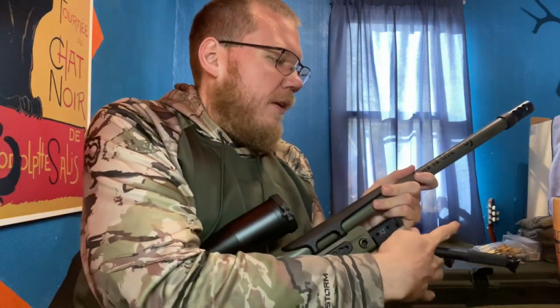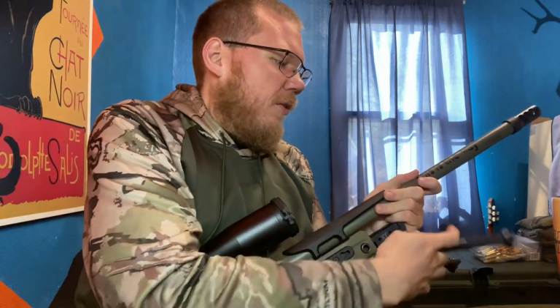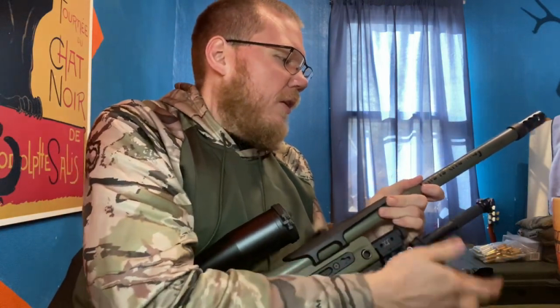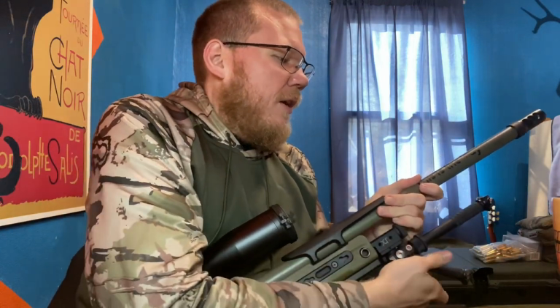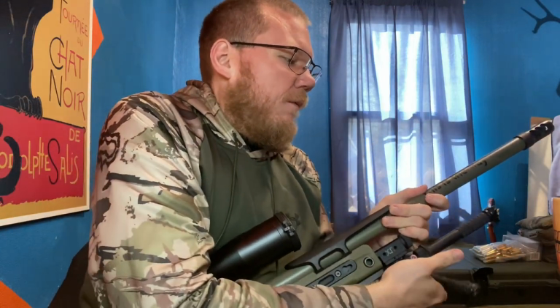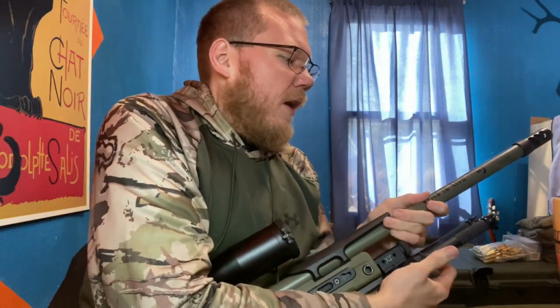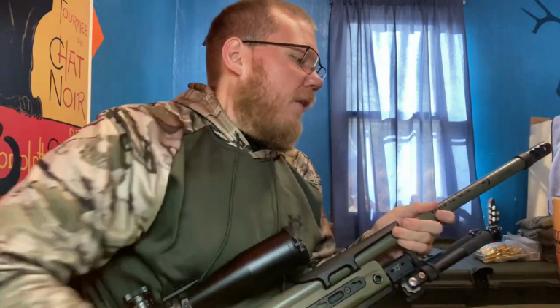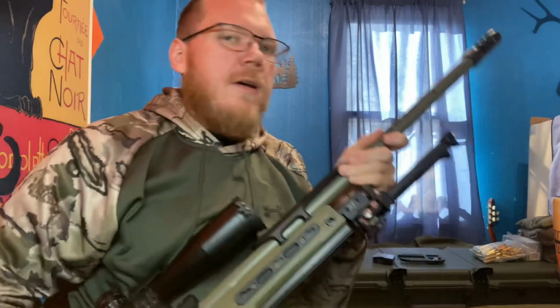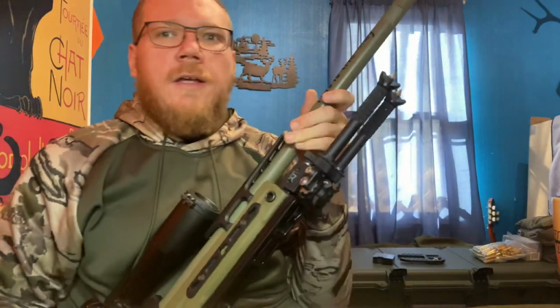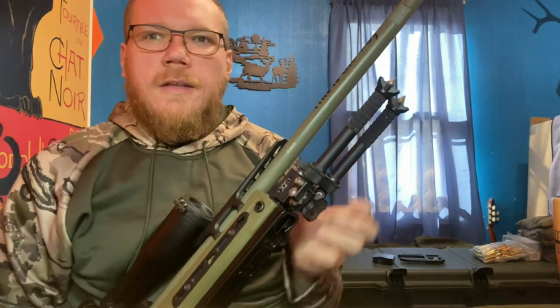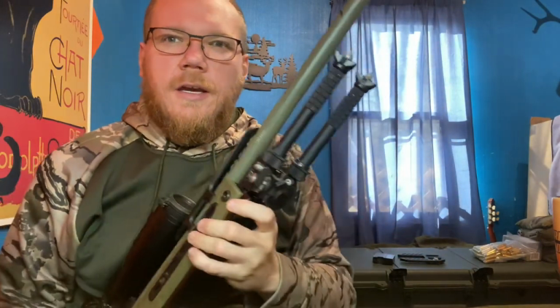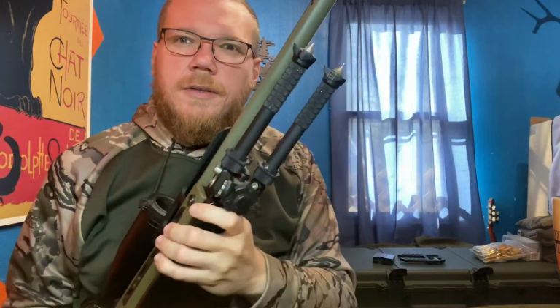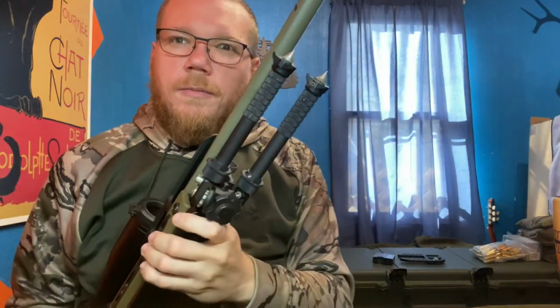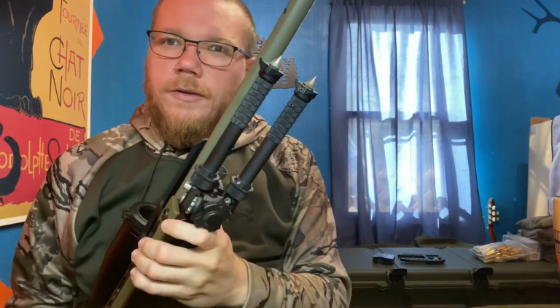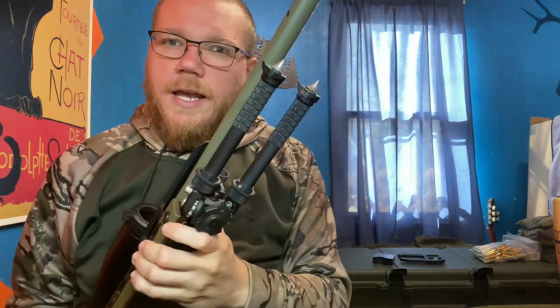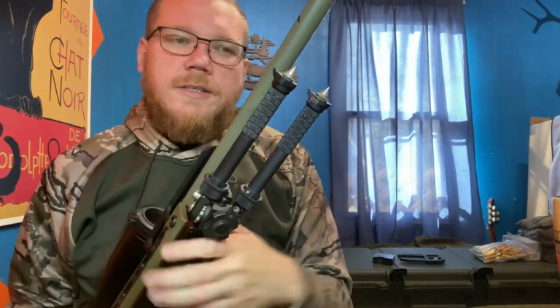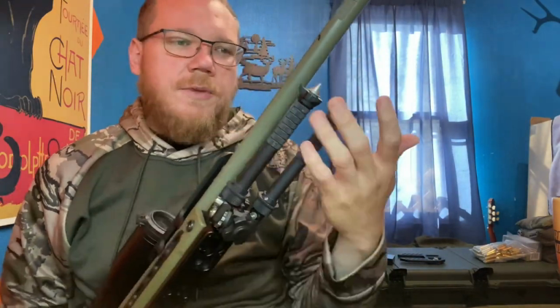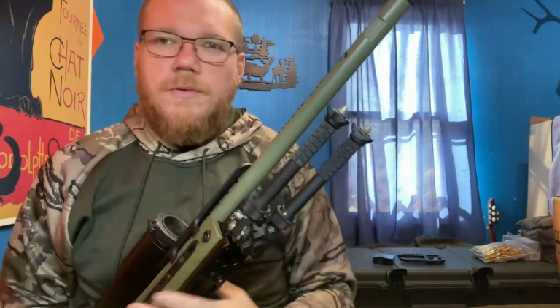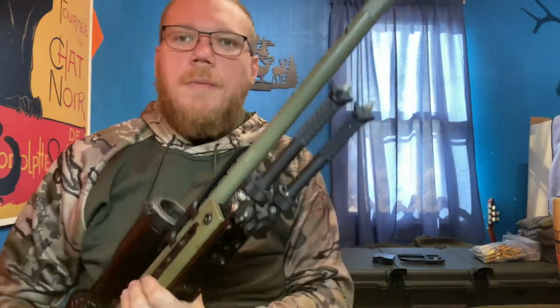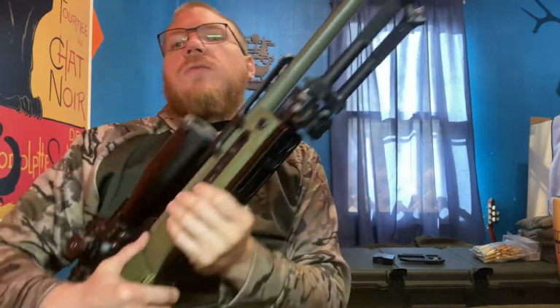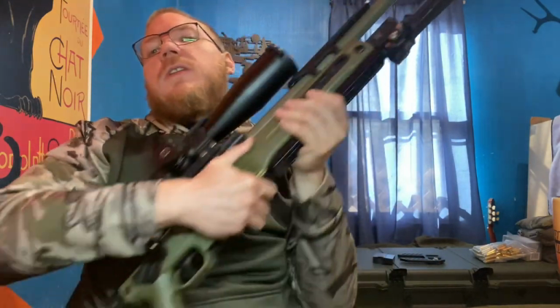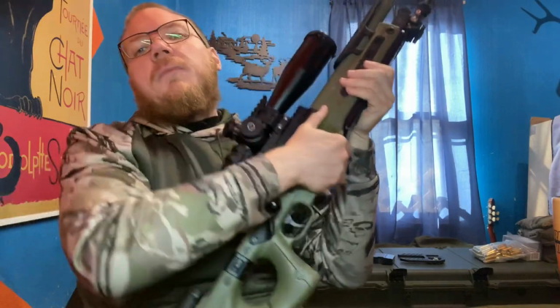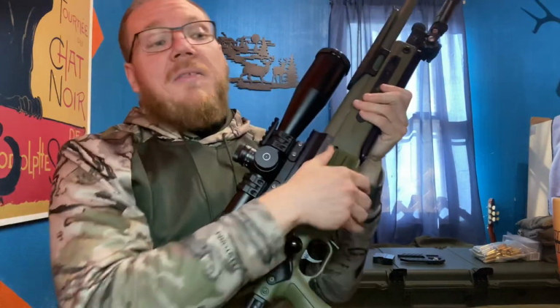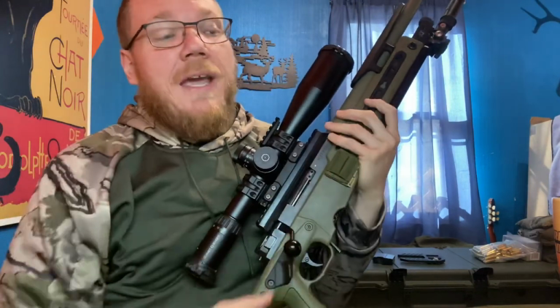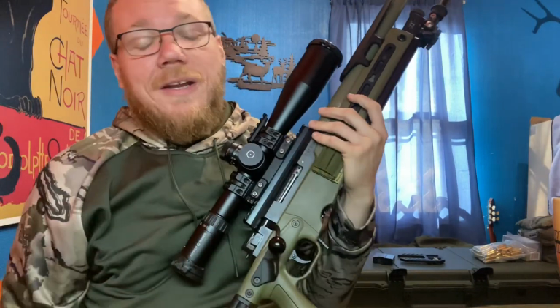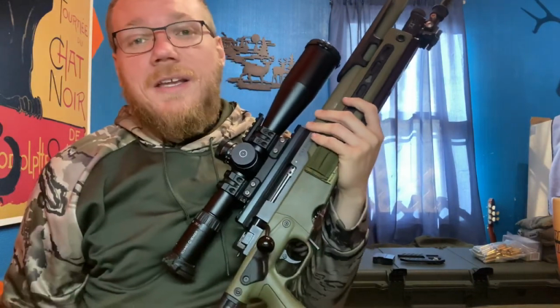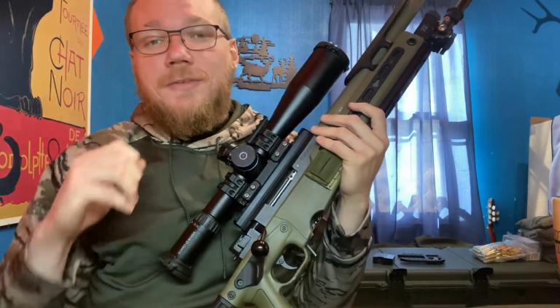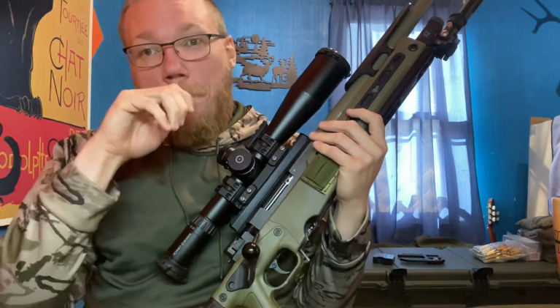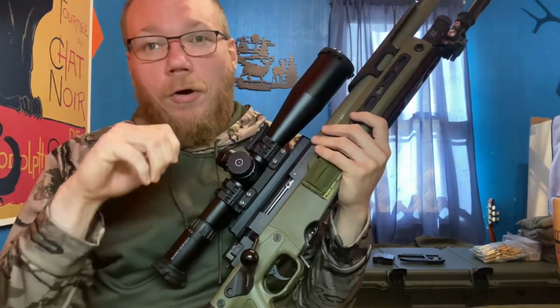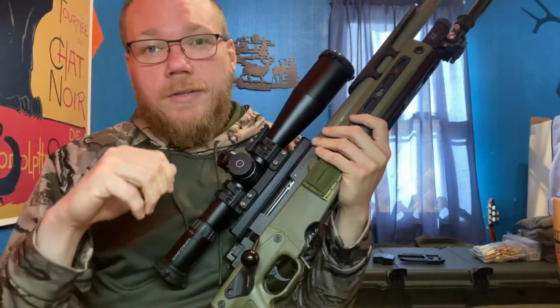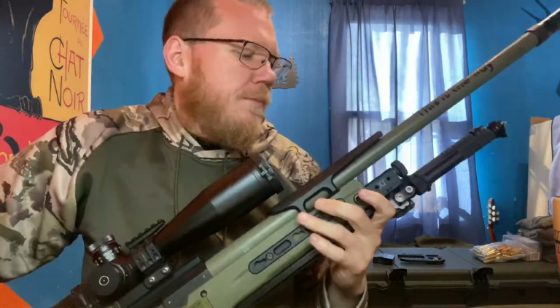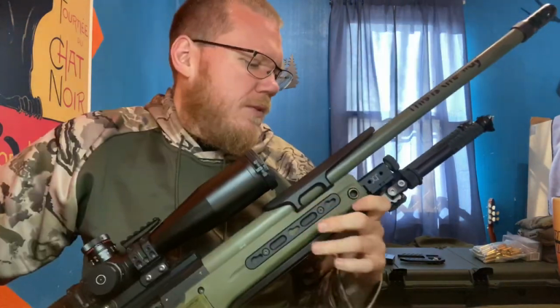On the feet, I have — I believe they're from Hawk Hill — the talons. They were given to me by a buddy who just didn't like them. And man, oh man, do they bite onto the deck.